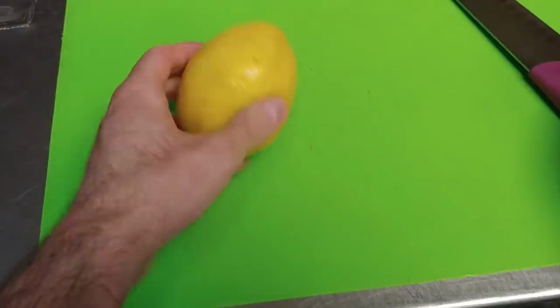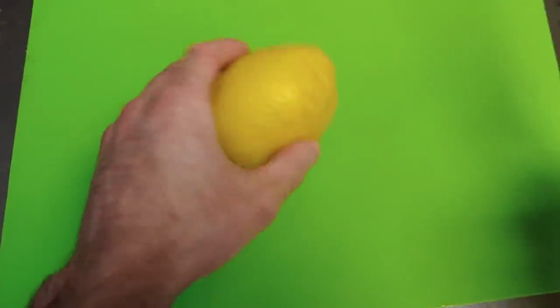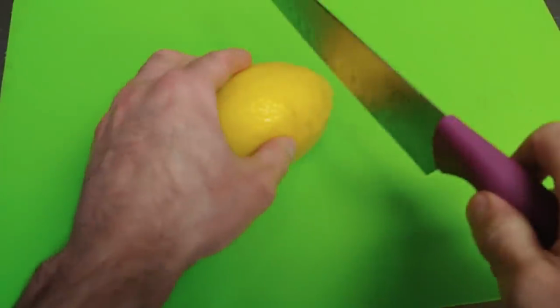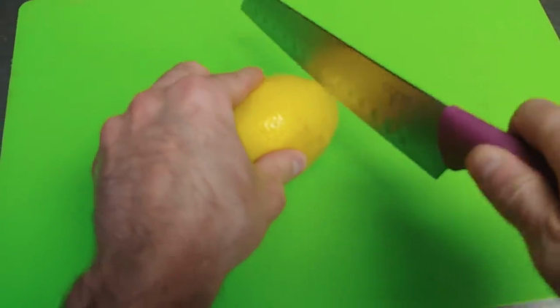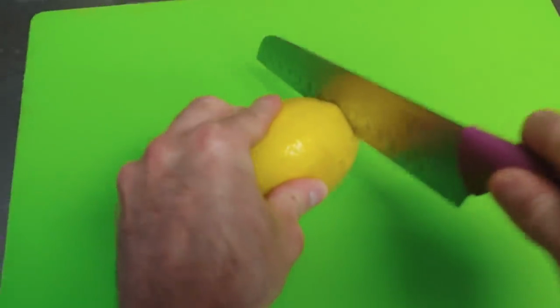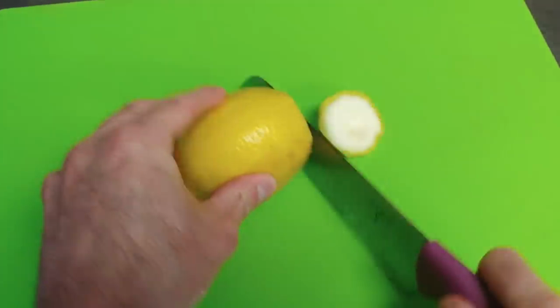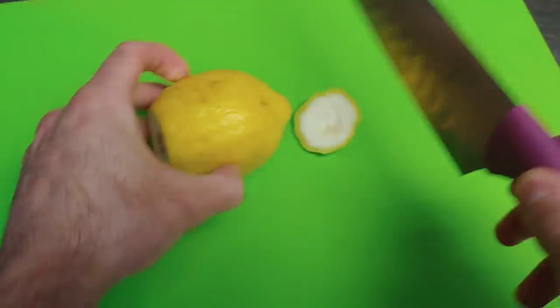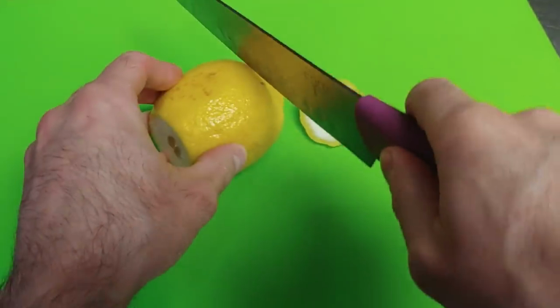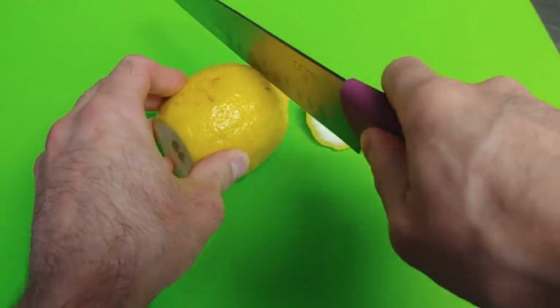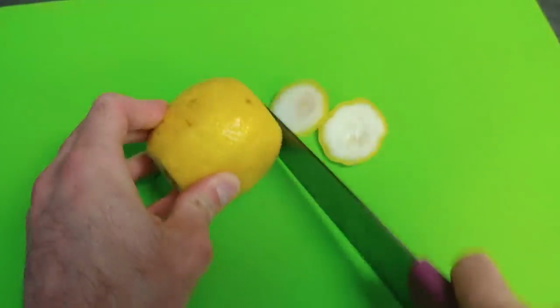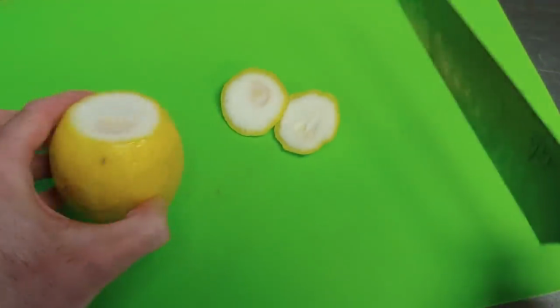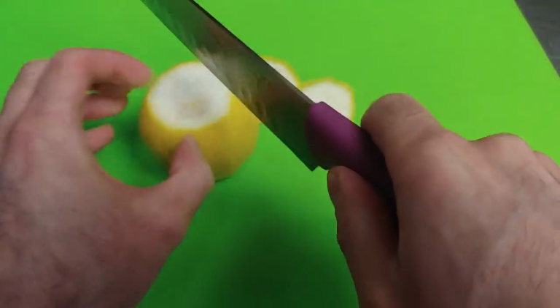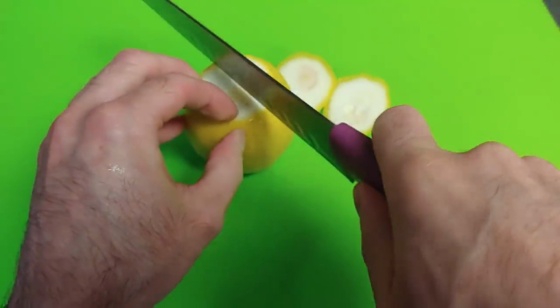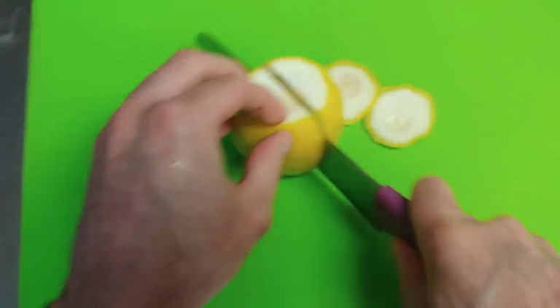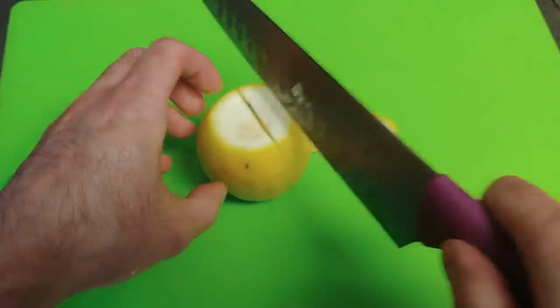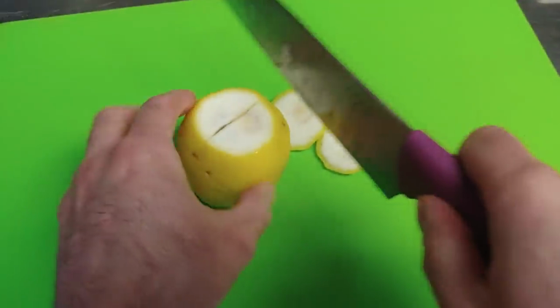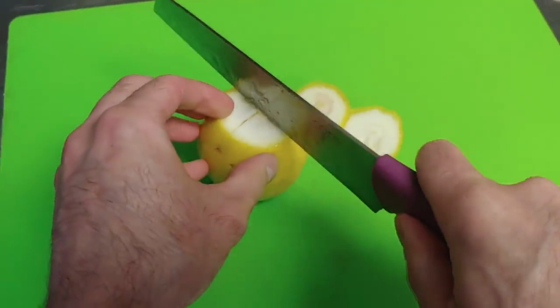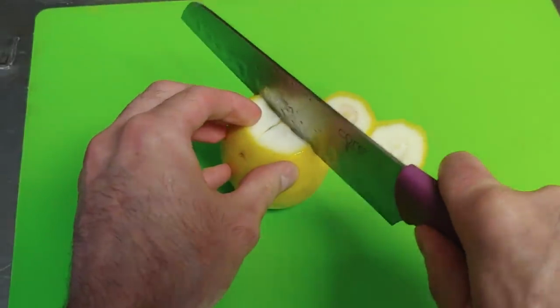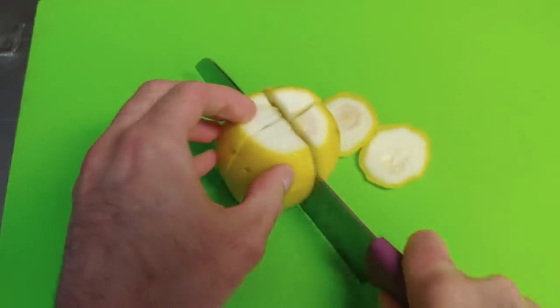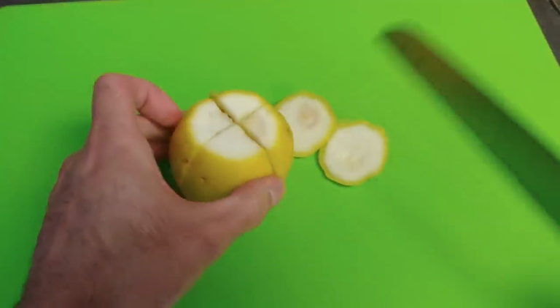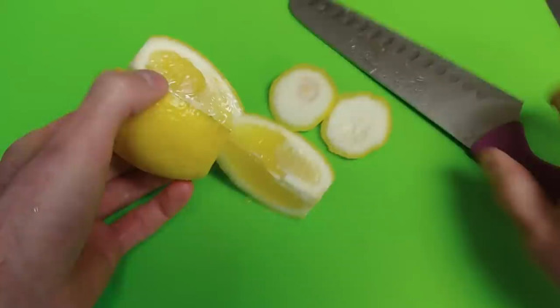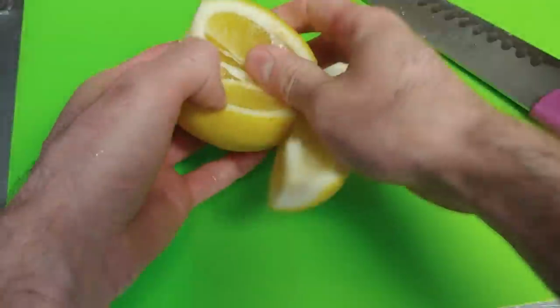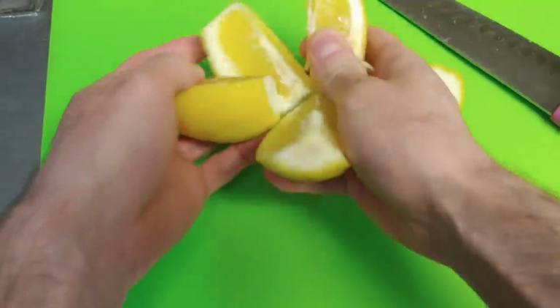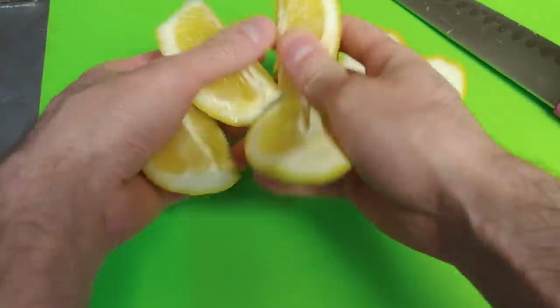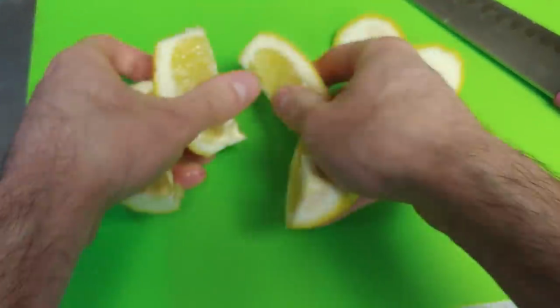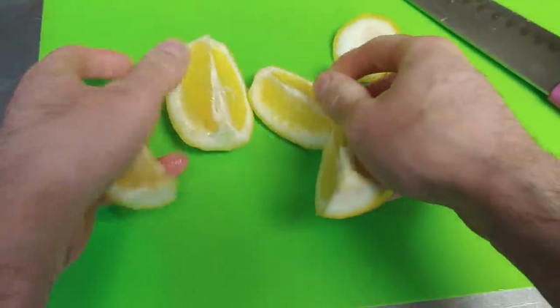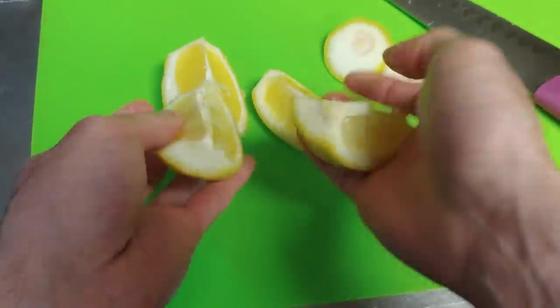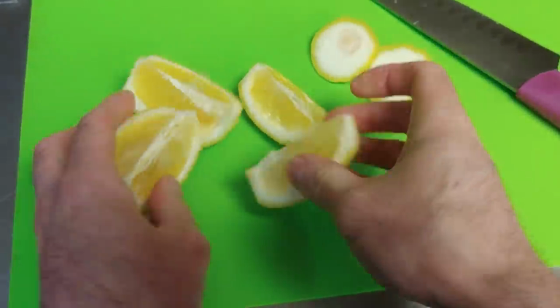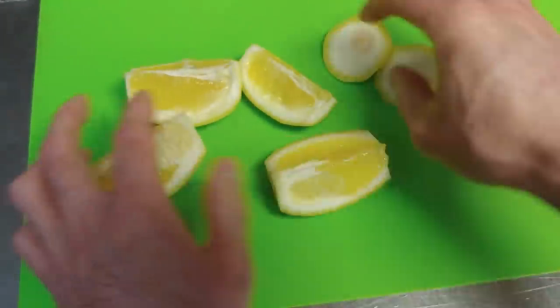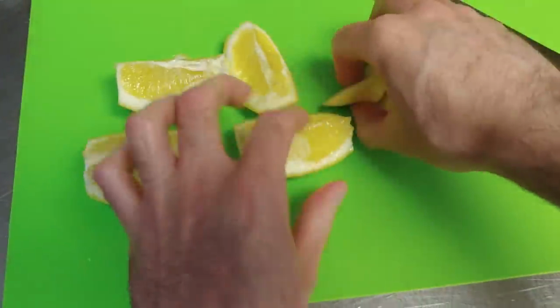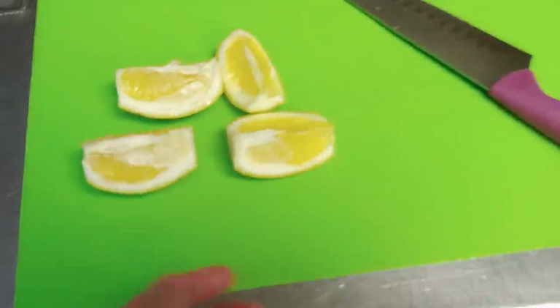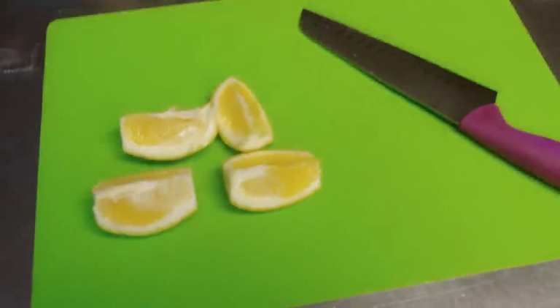For your lemon, you want them cut into four nice-size wedges. Cut the ends off, cut it in half, then cut it in half again. These are the size wedges that you want for your lemons.